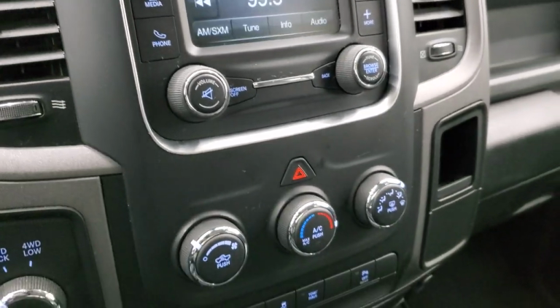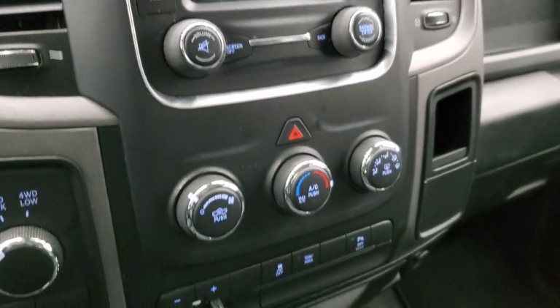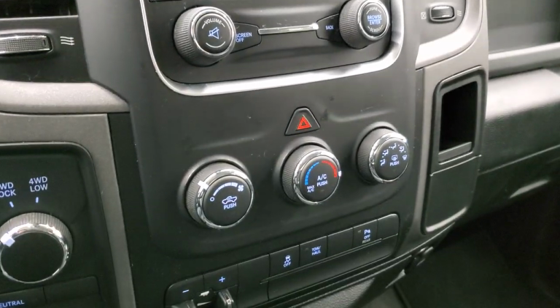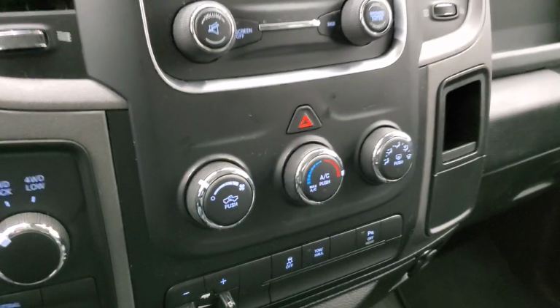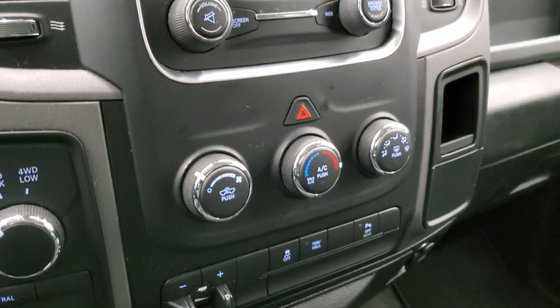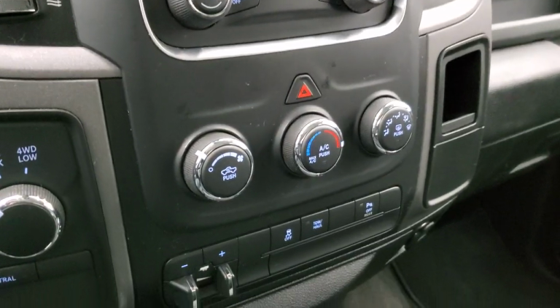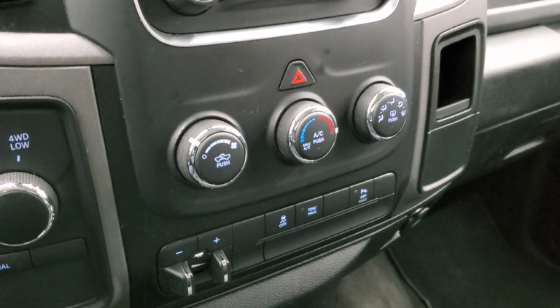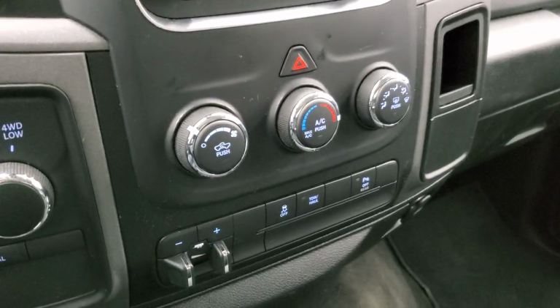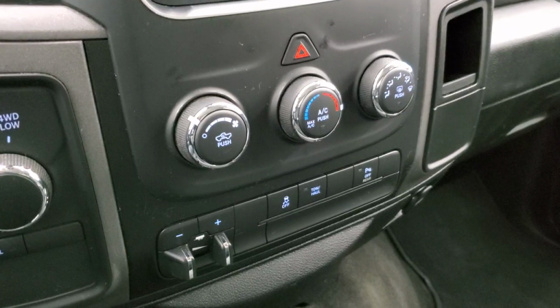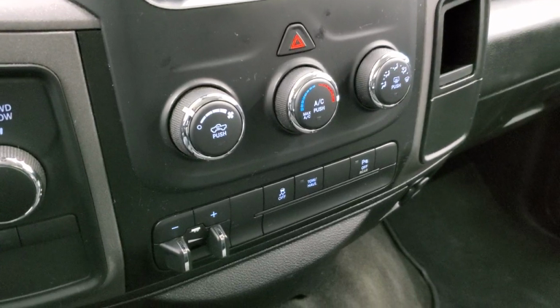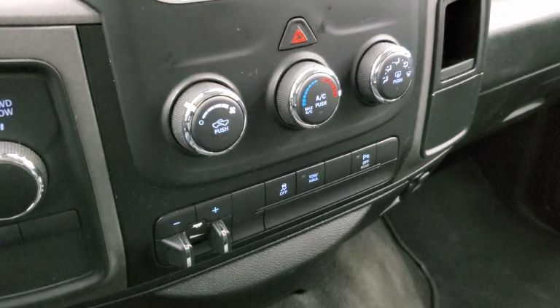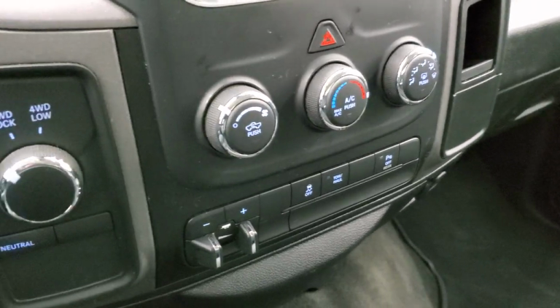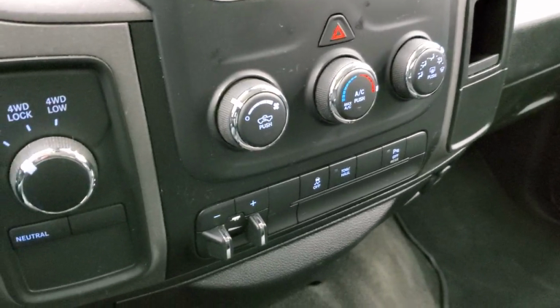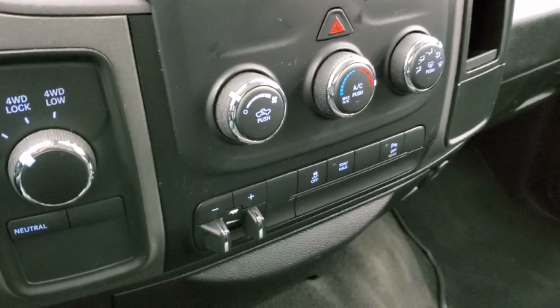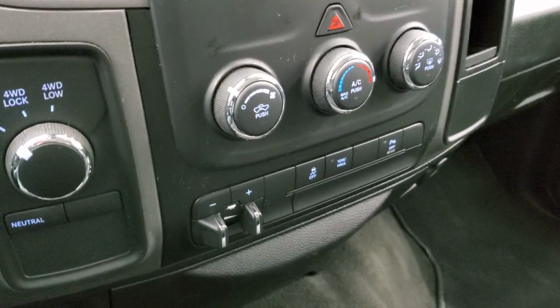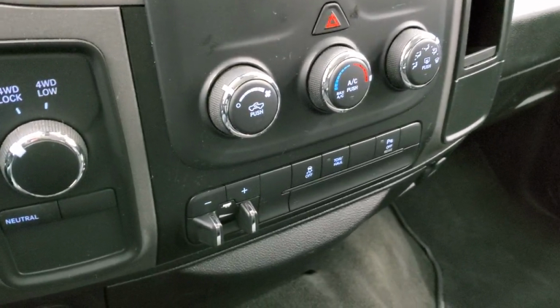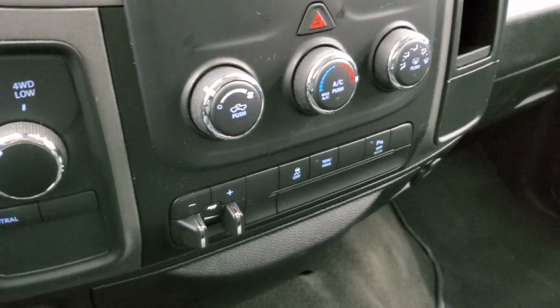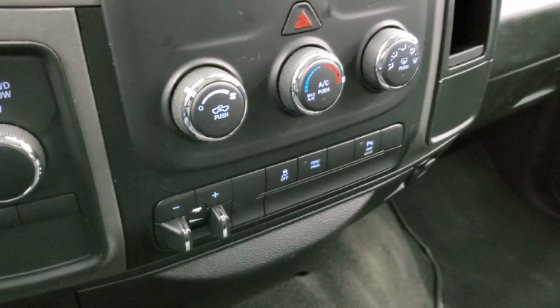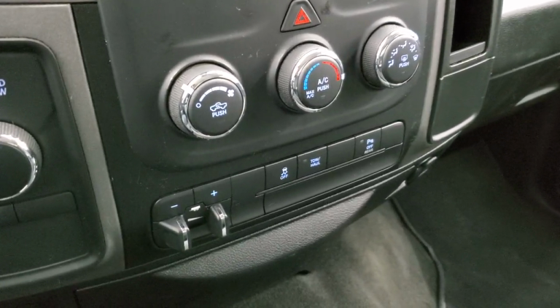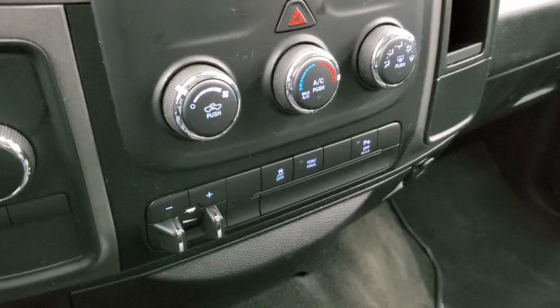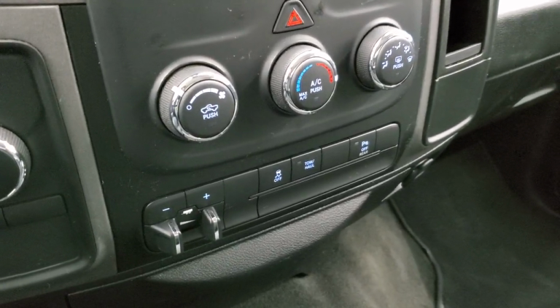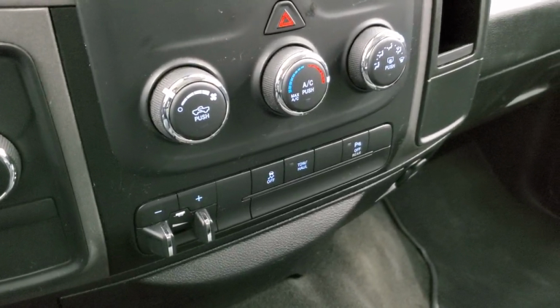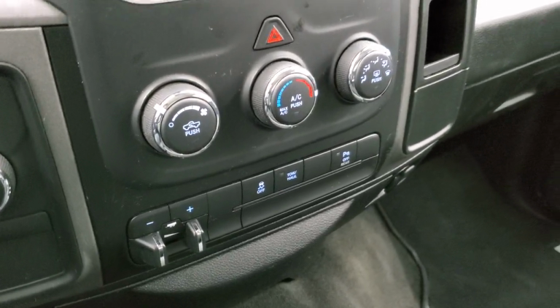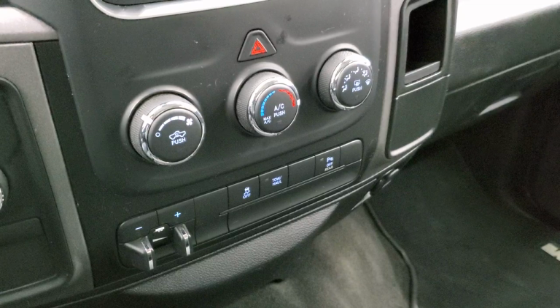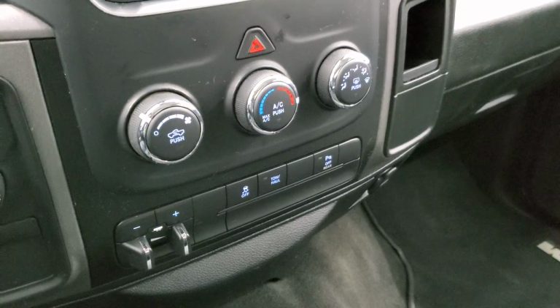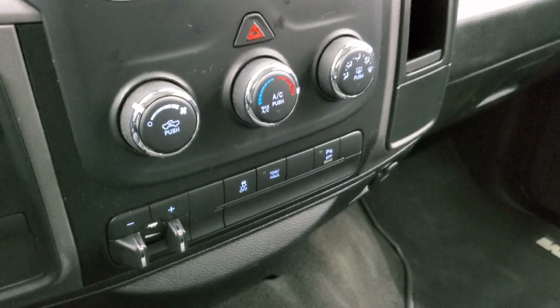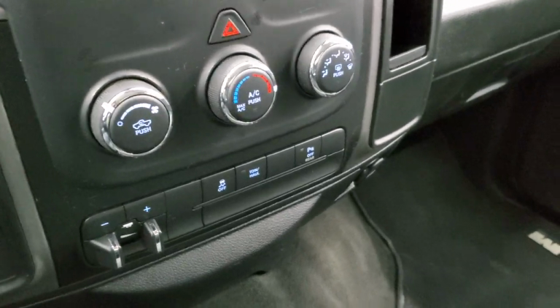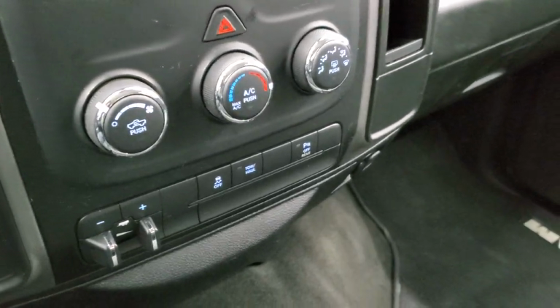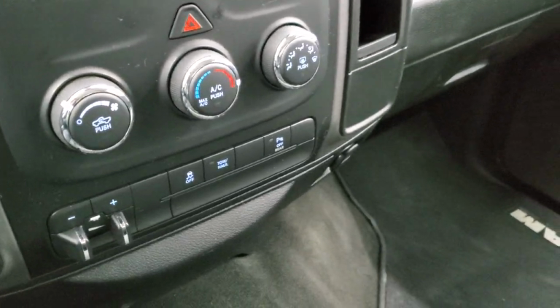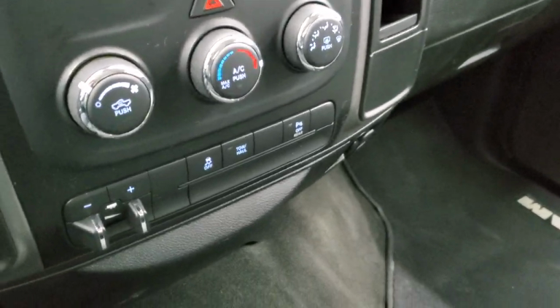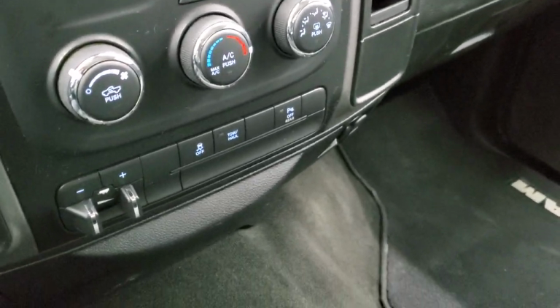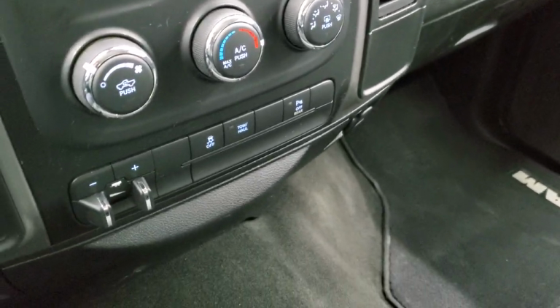Down here you have your climate controls, your factory brake controller, stability control, turn-down four-wheel drive, tow haul mode, and your rear parking sensors which you can turn off and on.